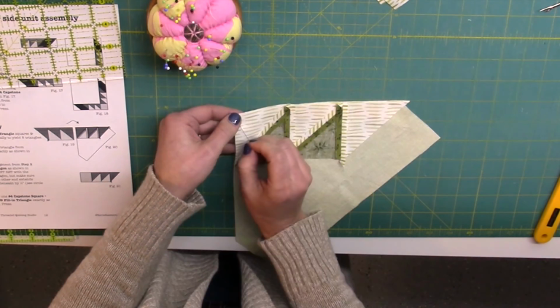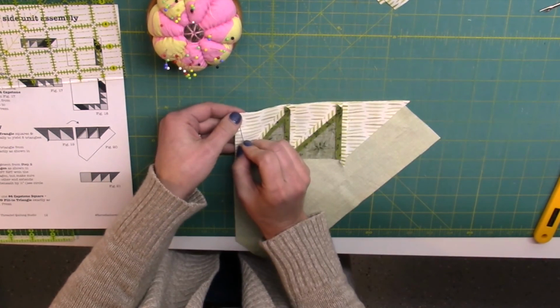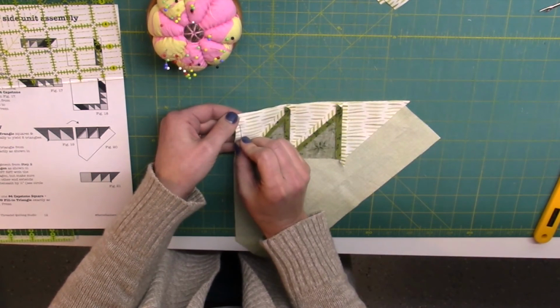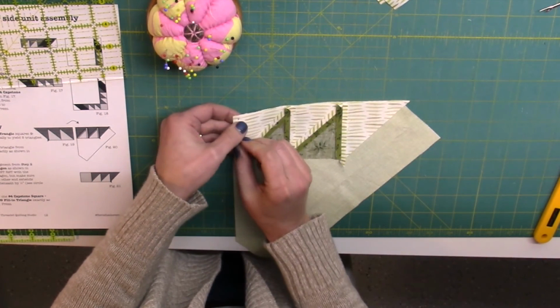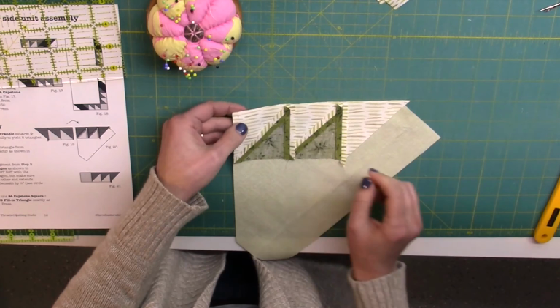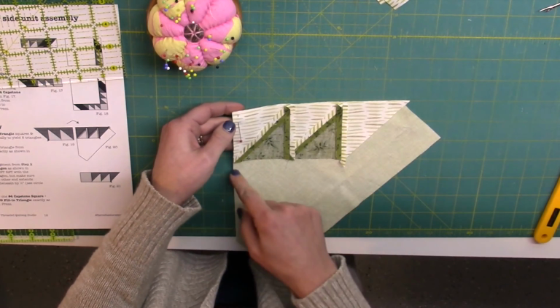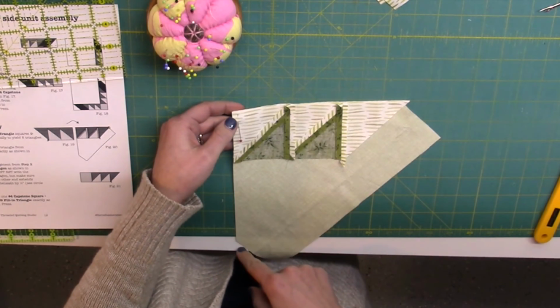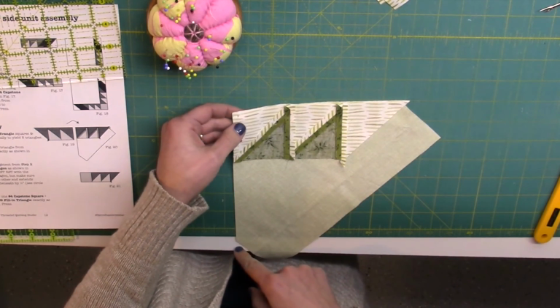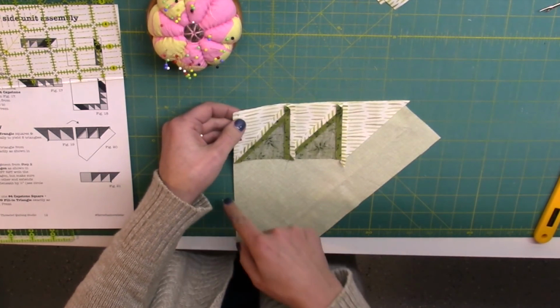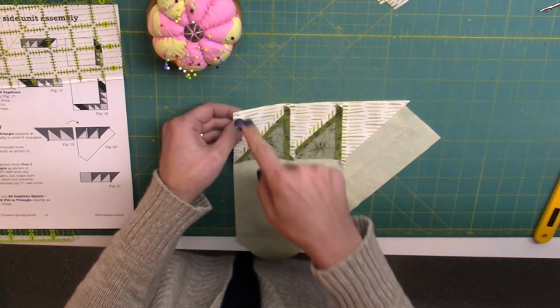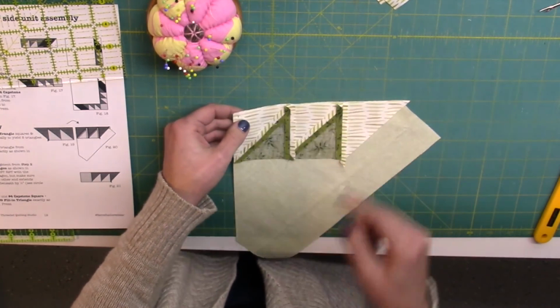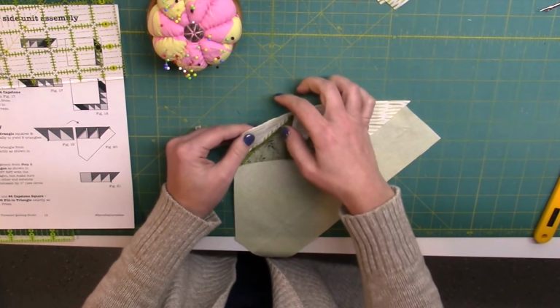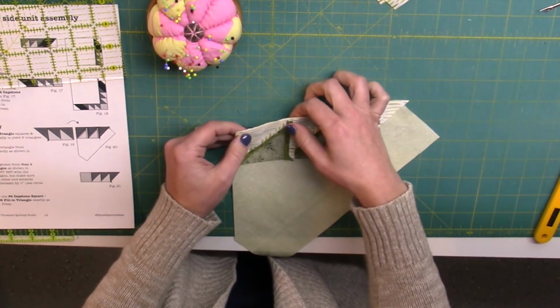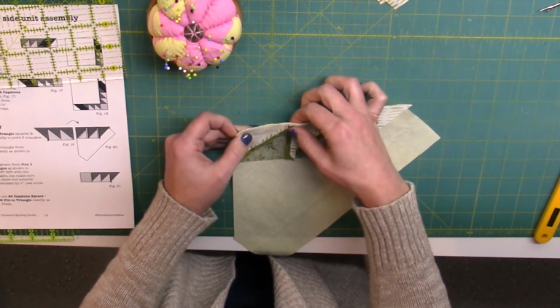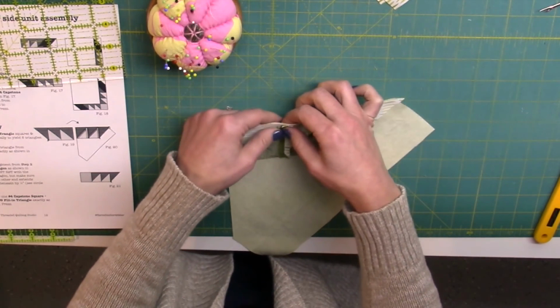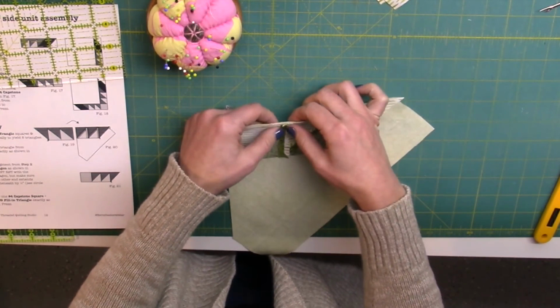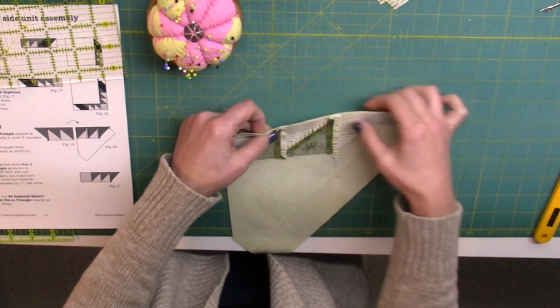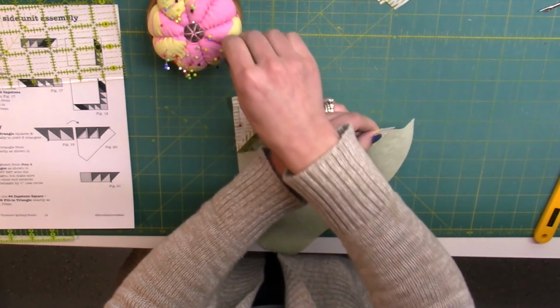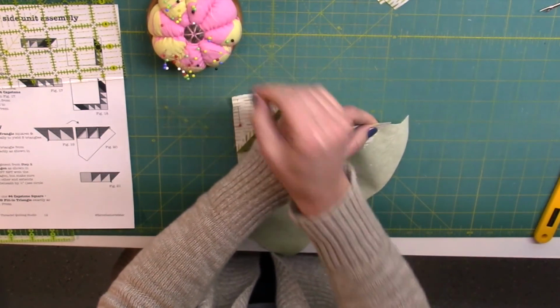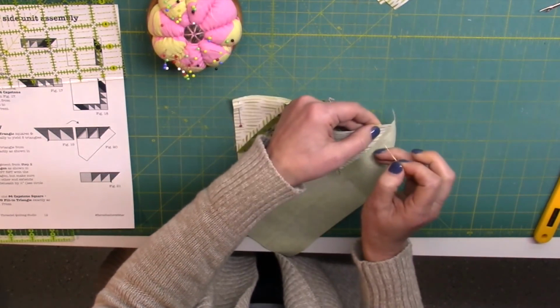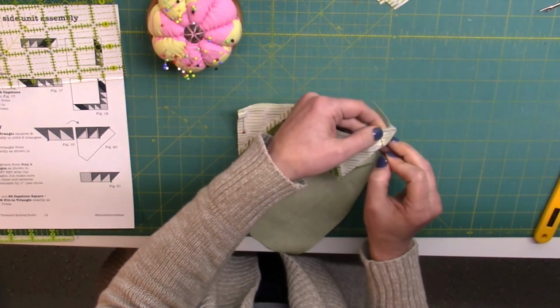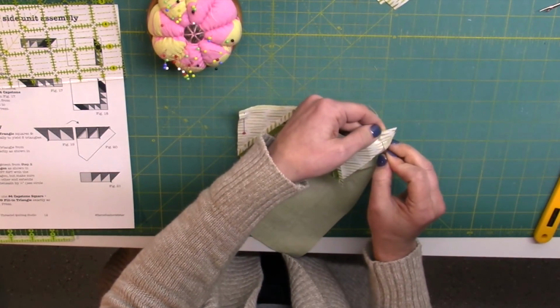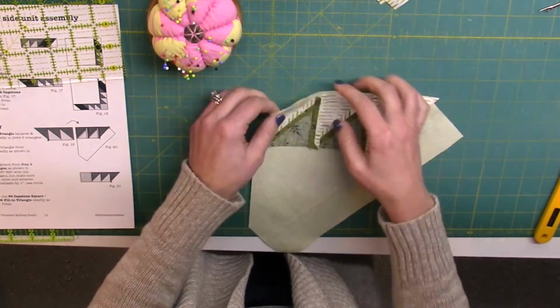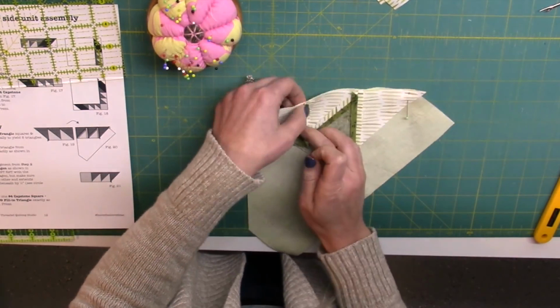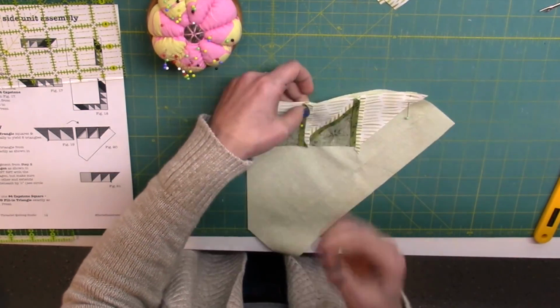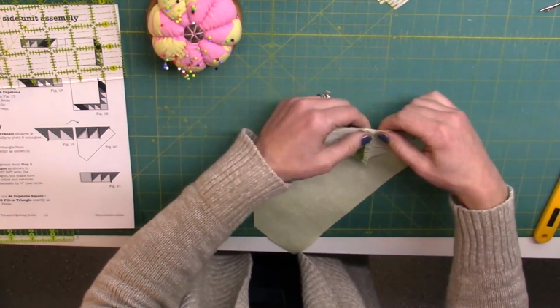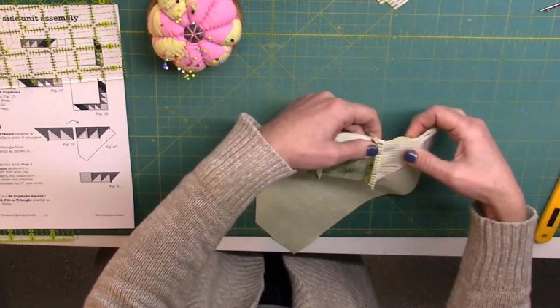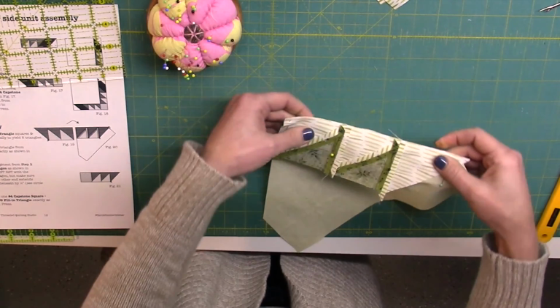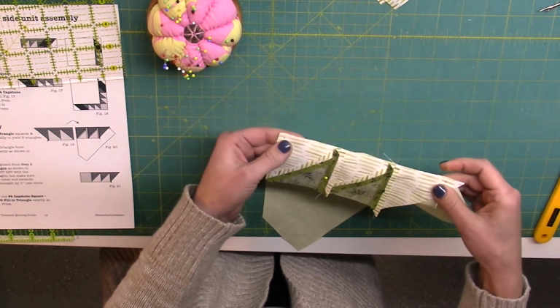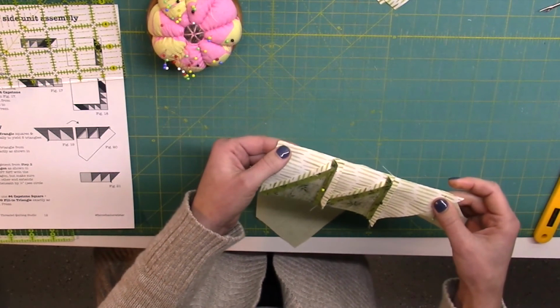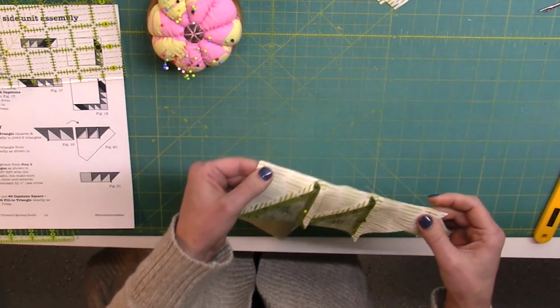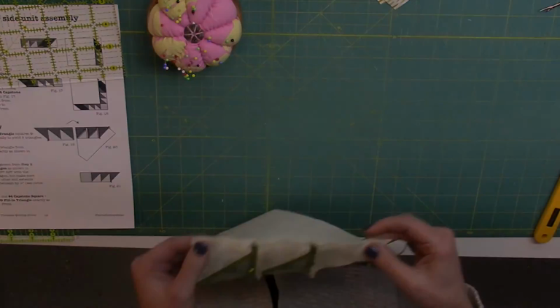I'm going to pin that into place. Anytime you're working with bias edges like we have here, you just want to be very careful that you're not stretching it out. I'm going to complete that quarter inch seam.